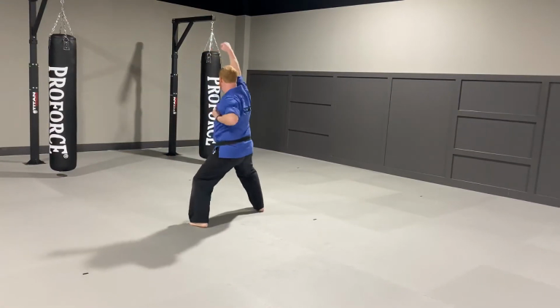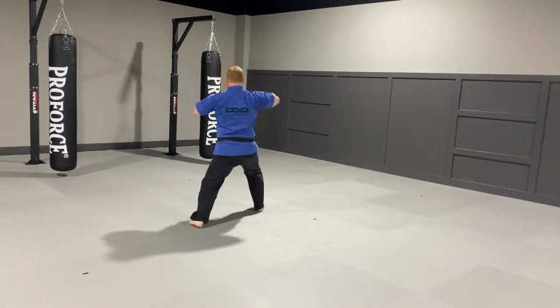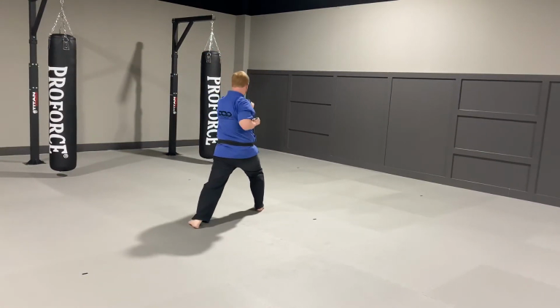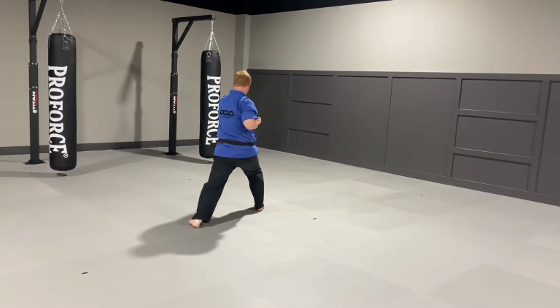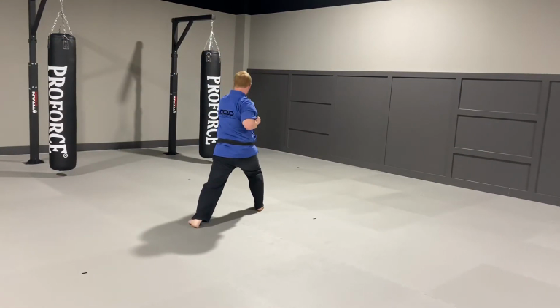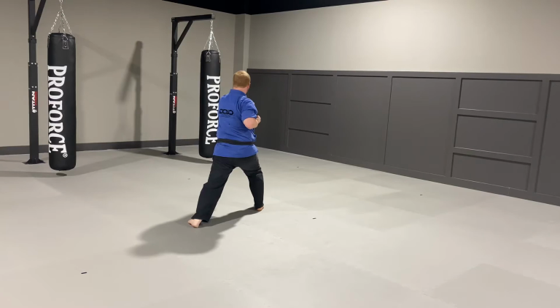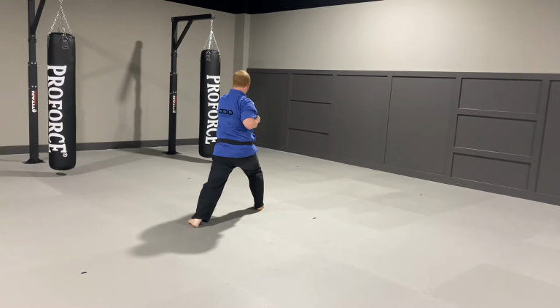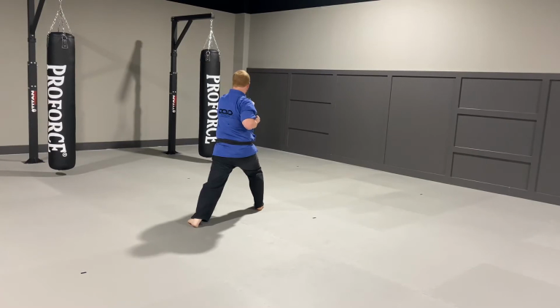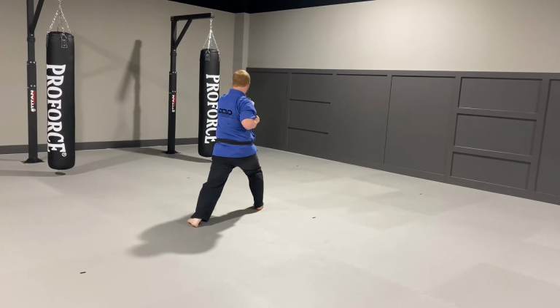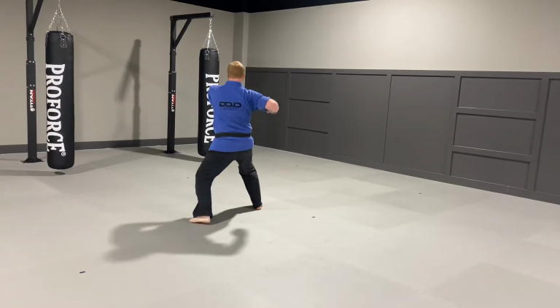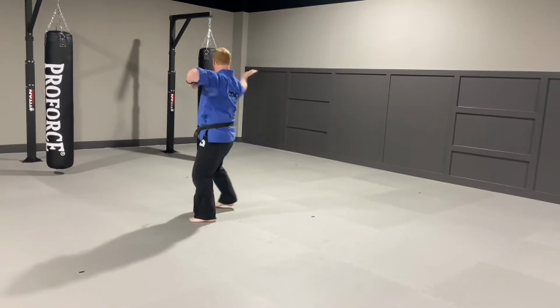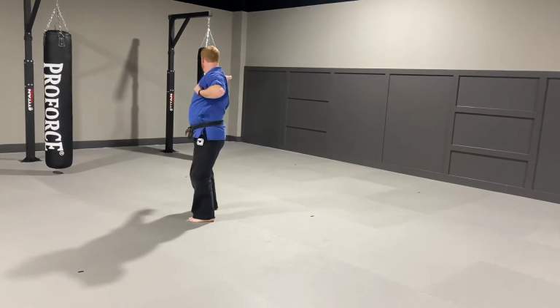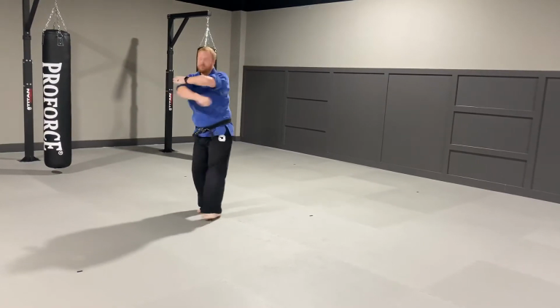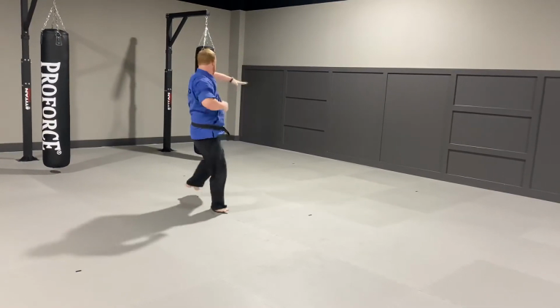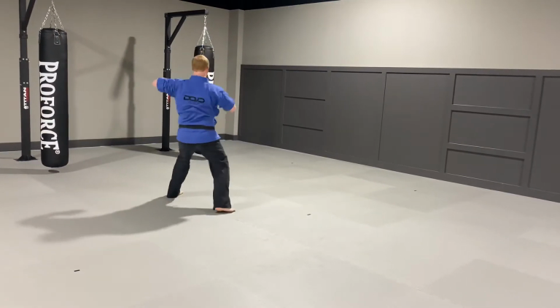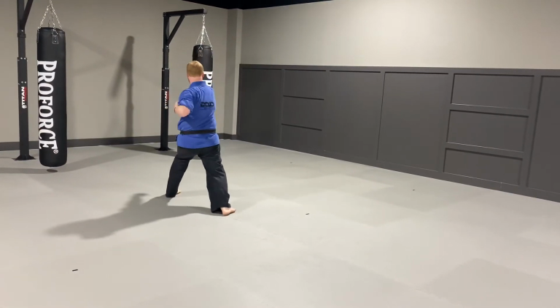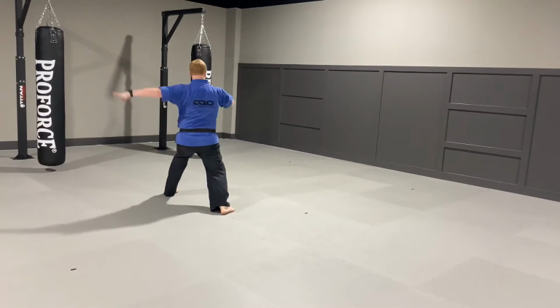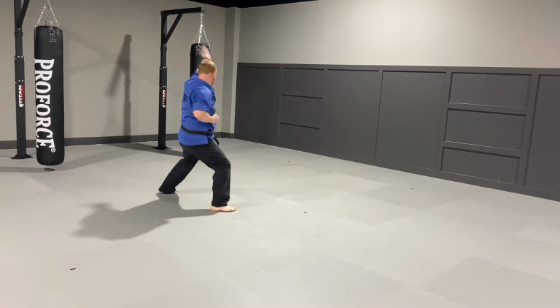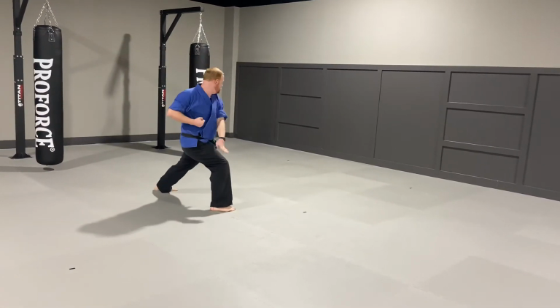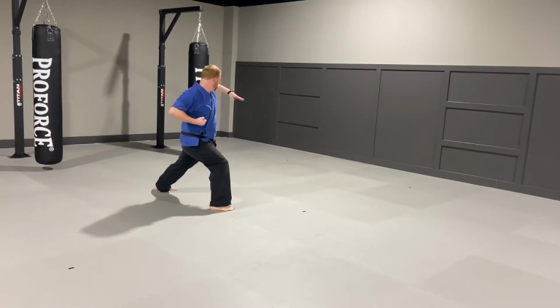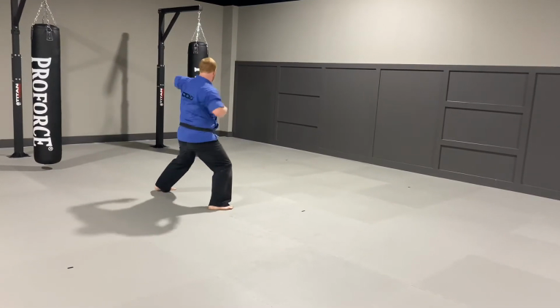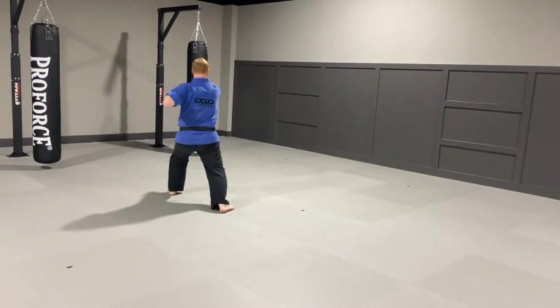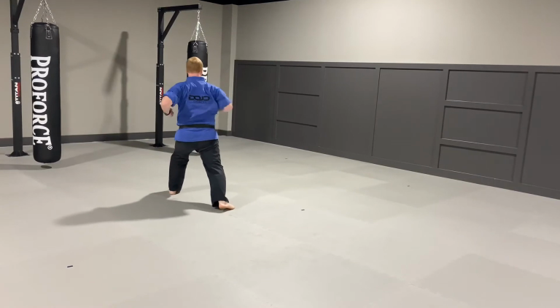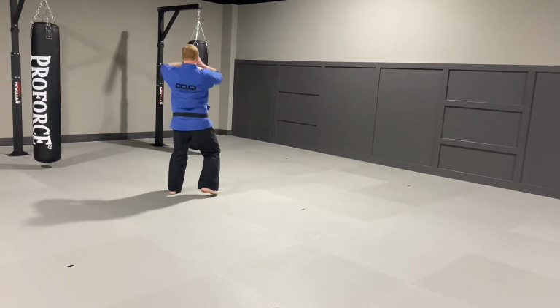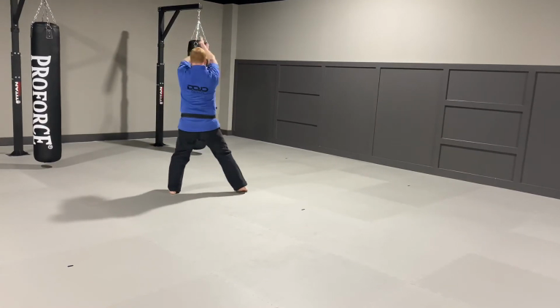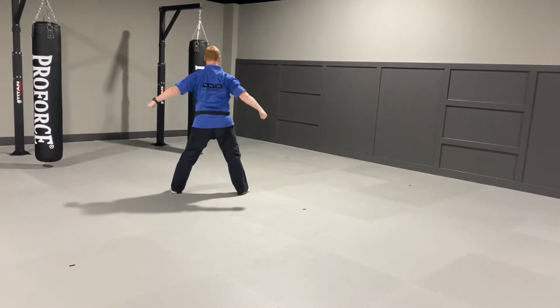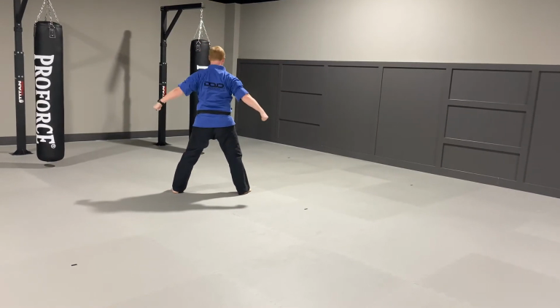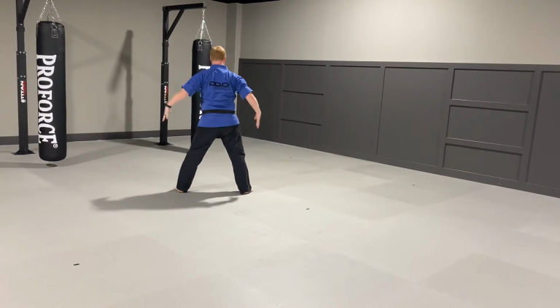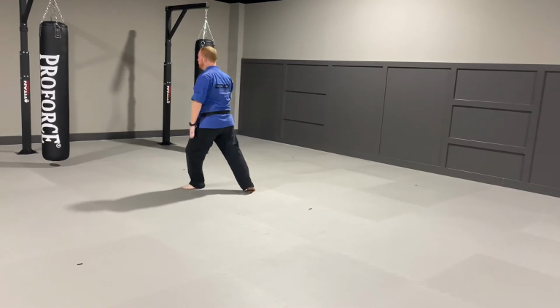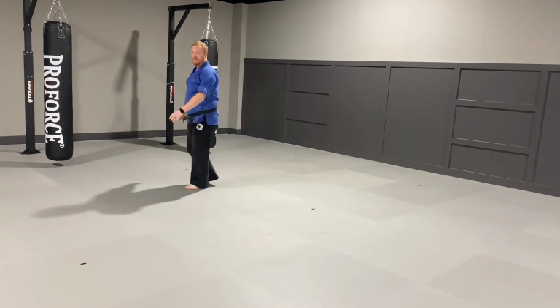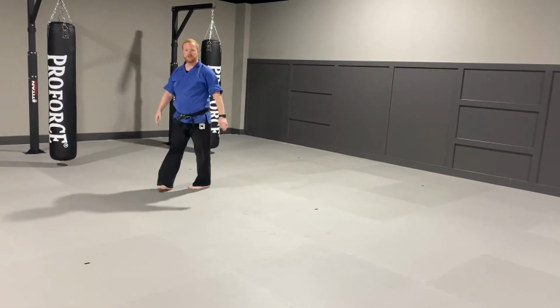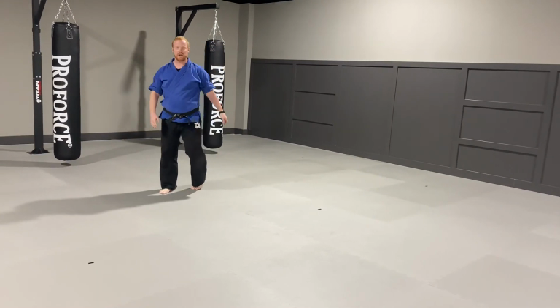Step. Block and punch. I'm going to step. Chop. Spin. Chop. Punch. Ridge hand. Chop. Punch. X. Double. That's your X combo.